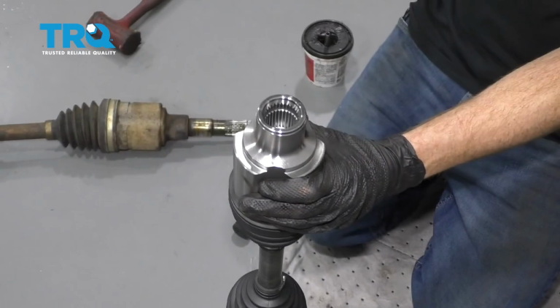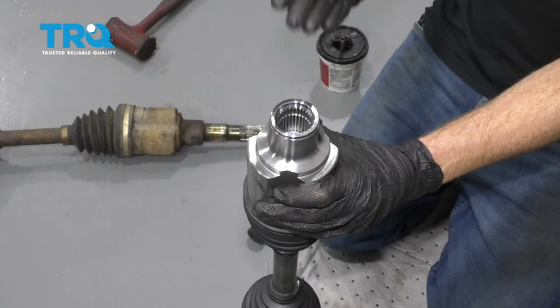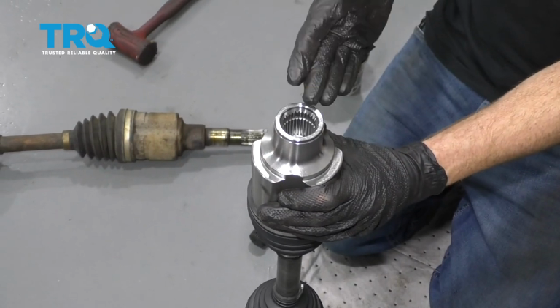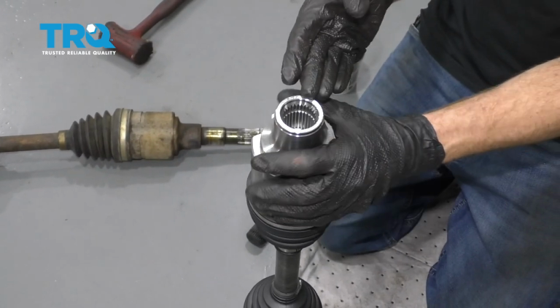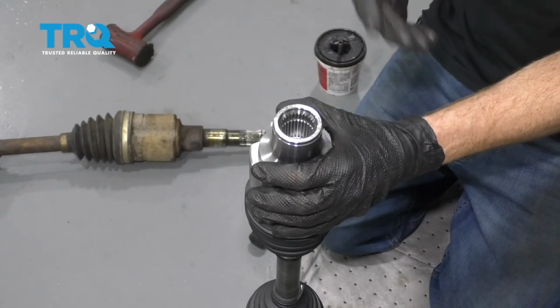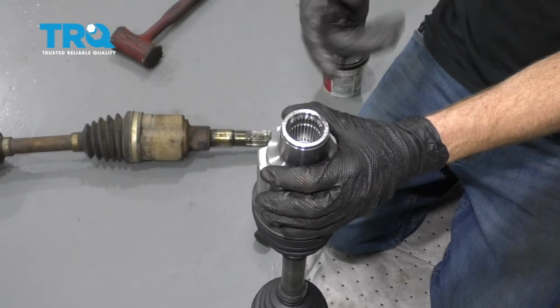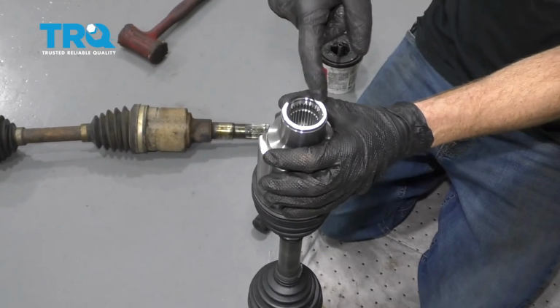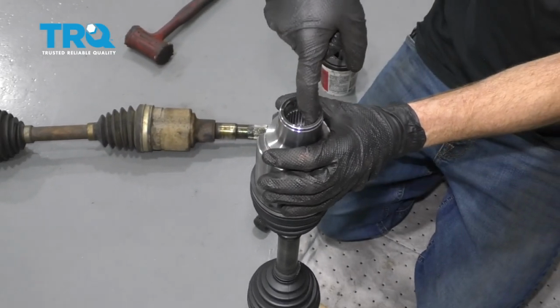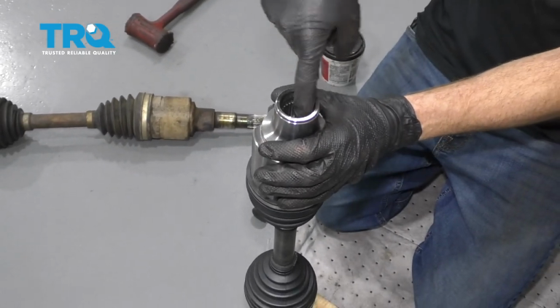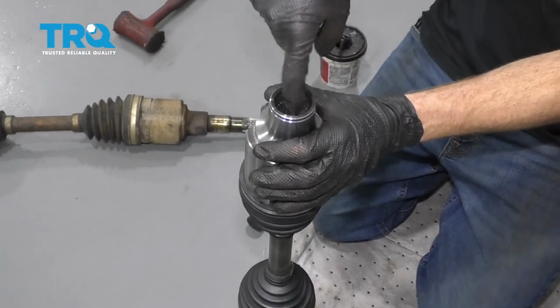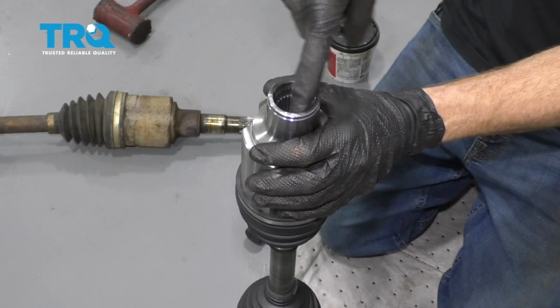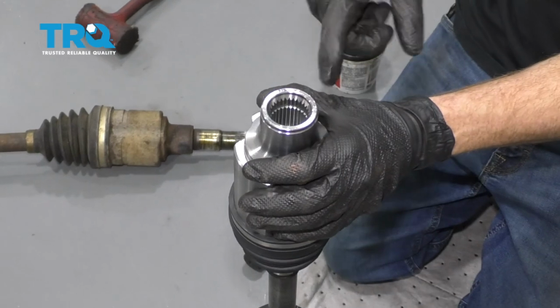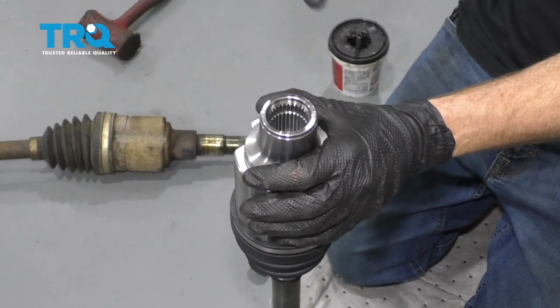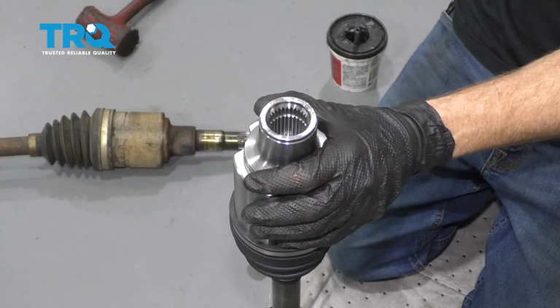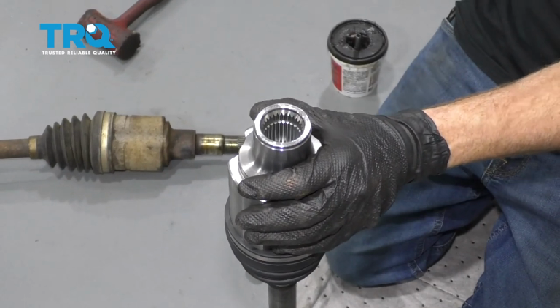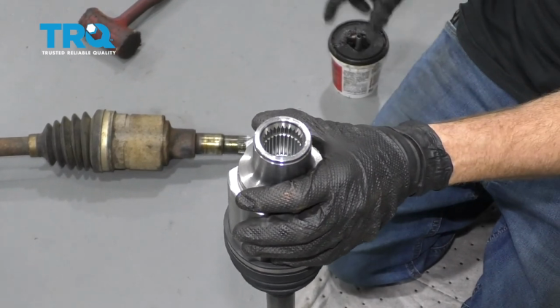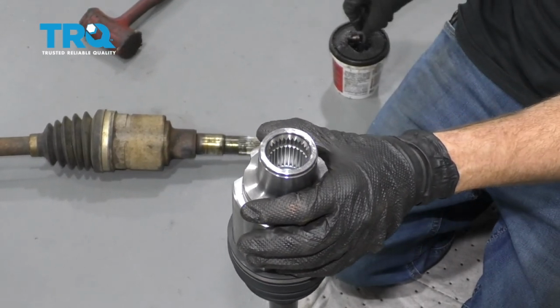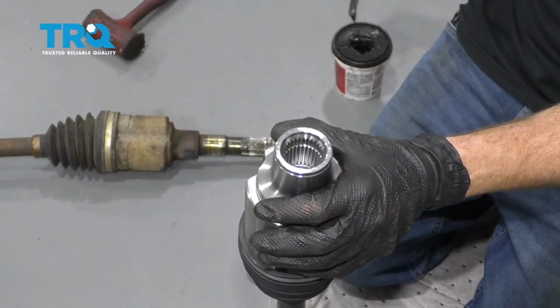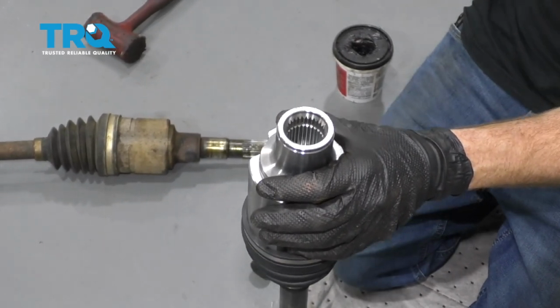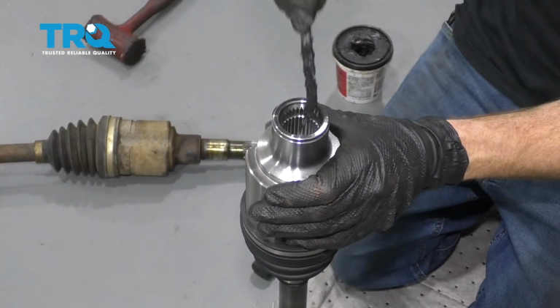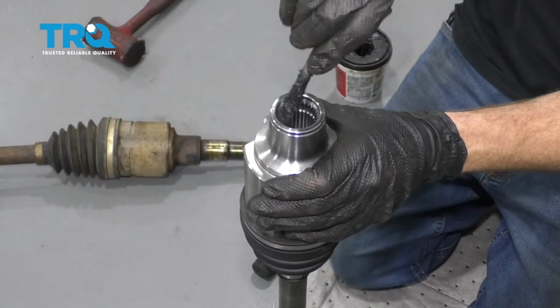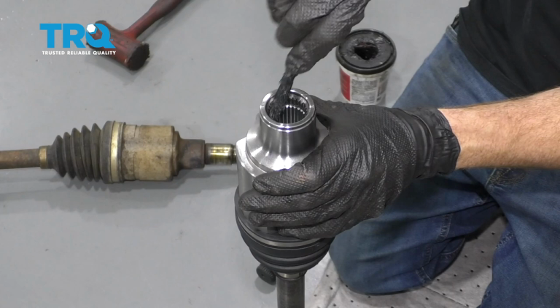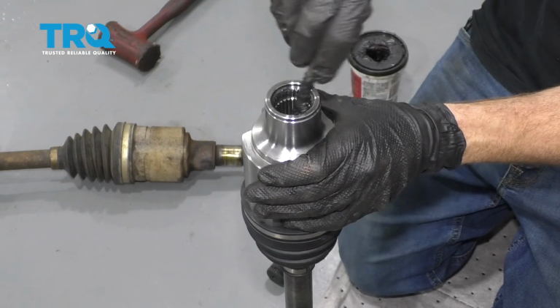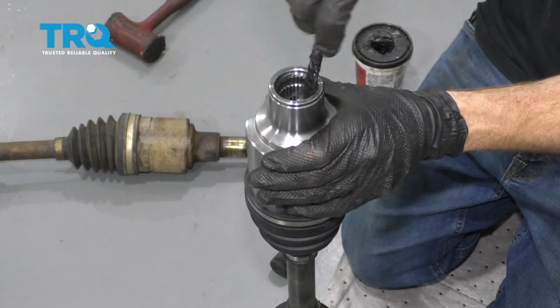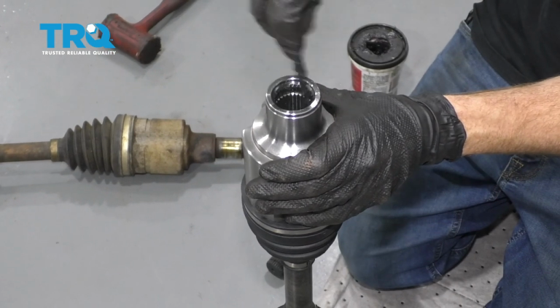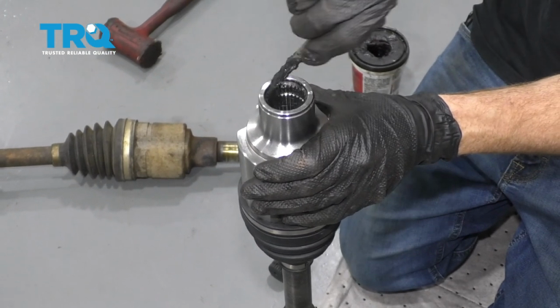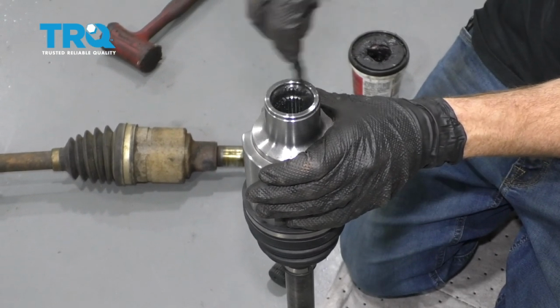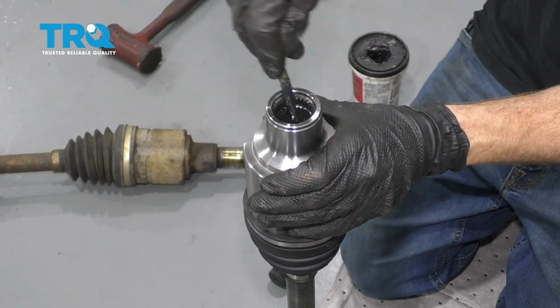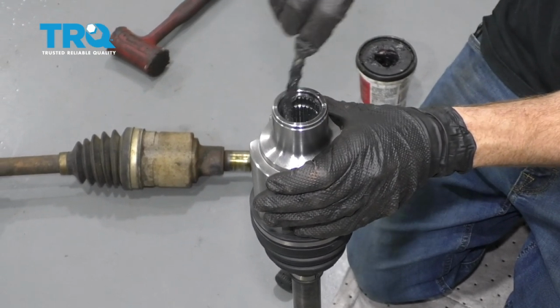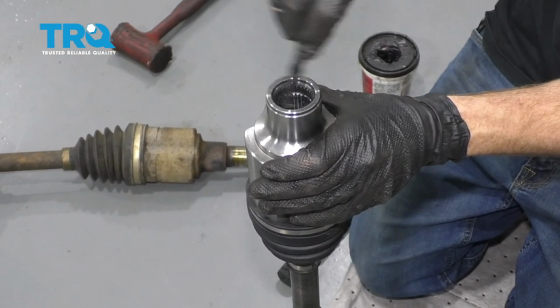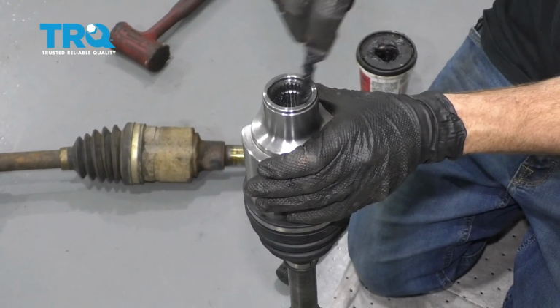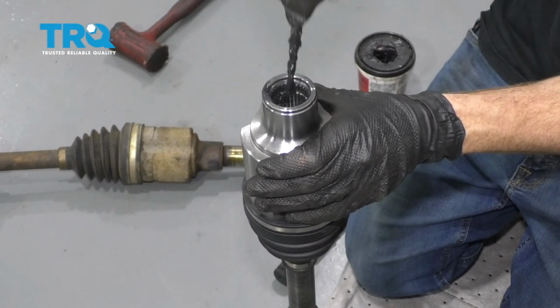So it's time to prep our brand new axle here. What I mean by that is we're just gonna take a little bit of lubricant and come inside these threaded areas — that's gonna help keep the moisture away. Go ahead and put a whole bunch in there, that feels good inside all those splines.